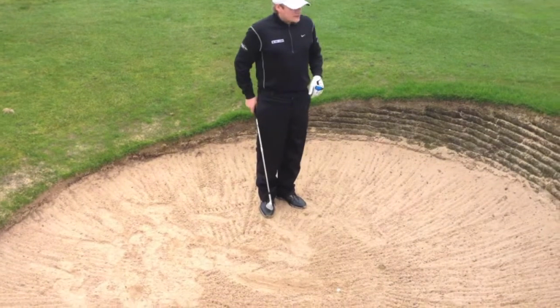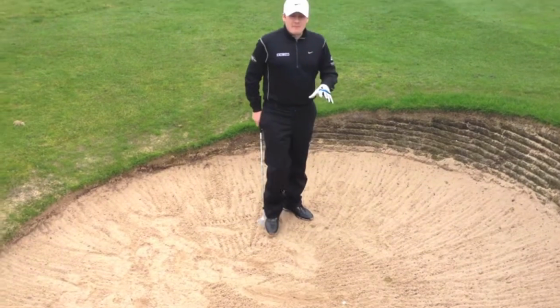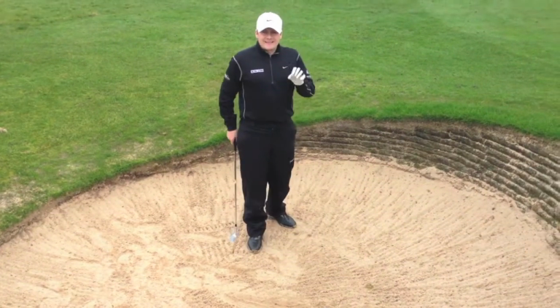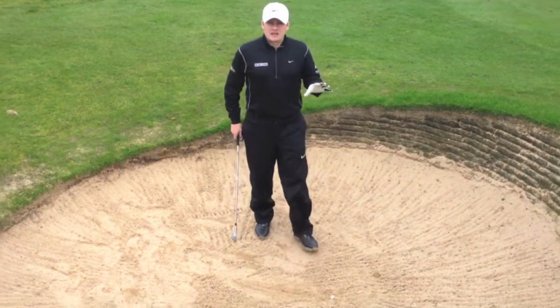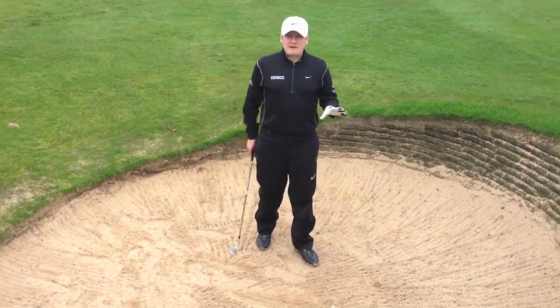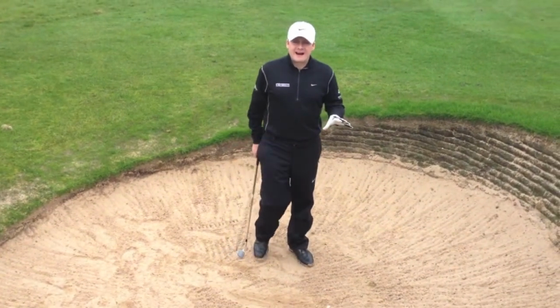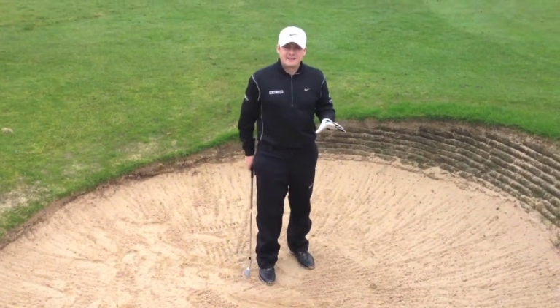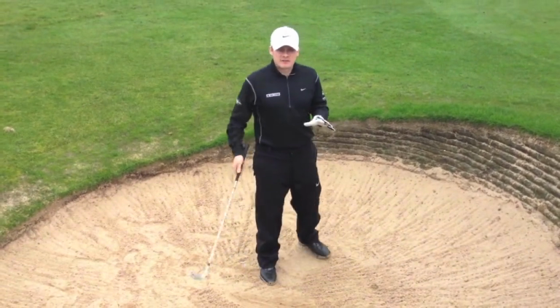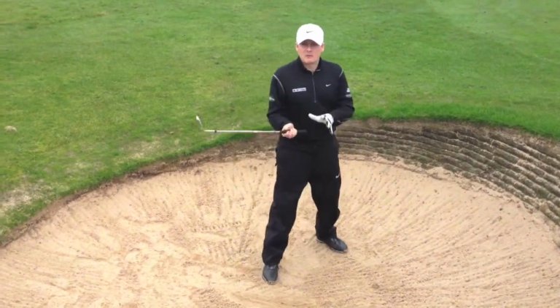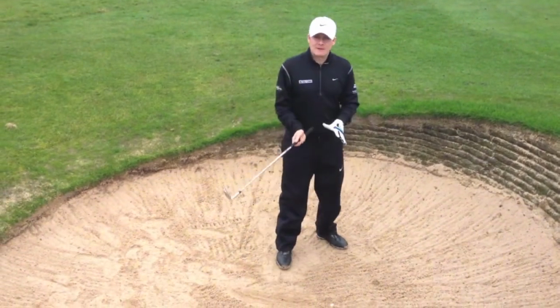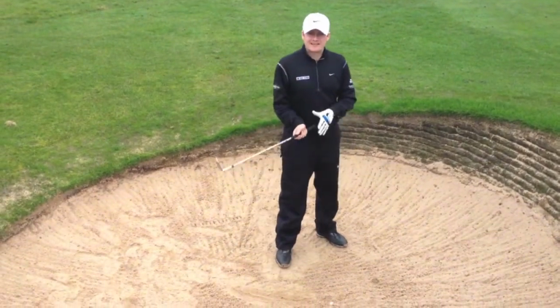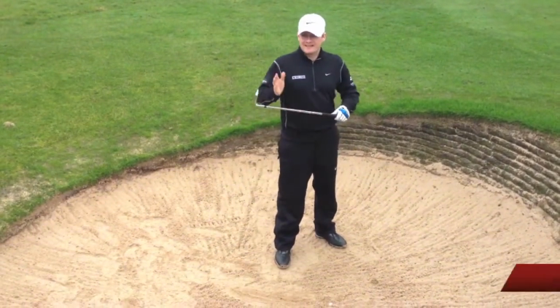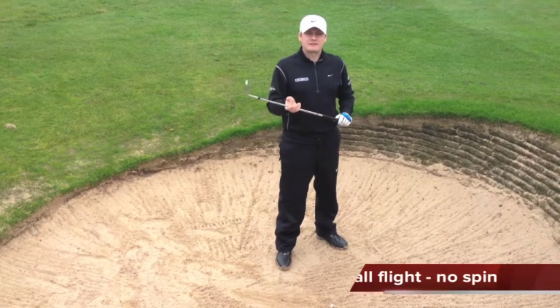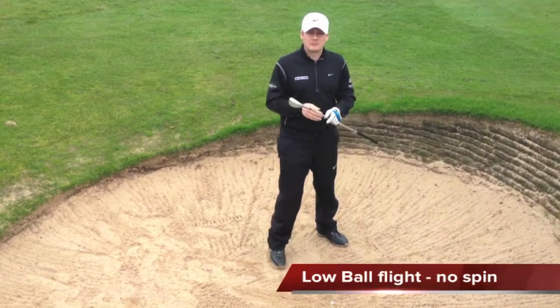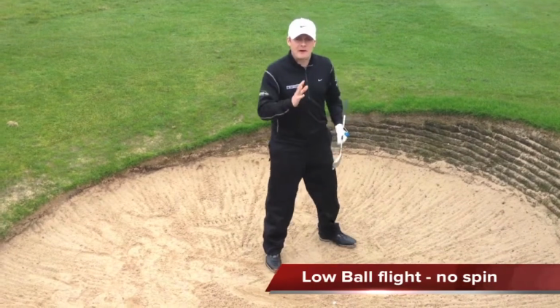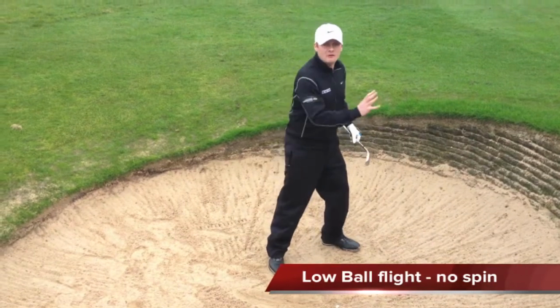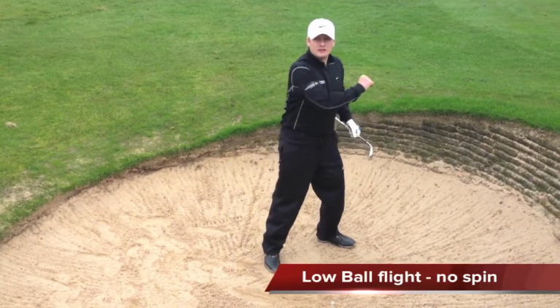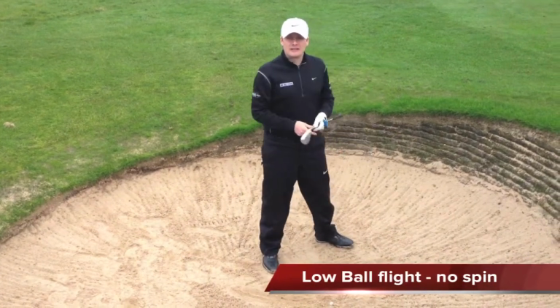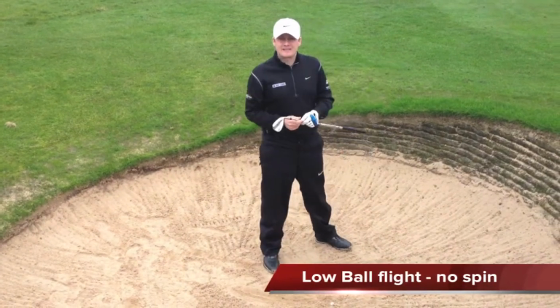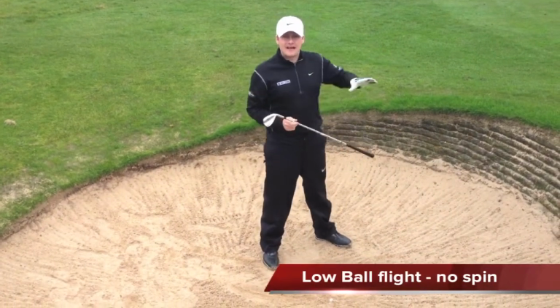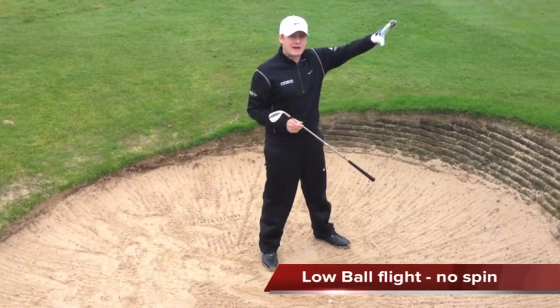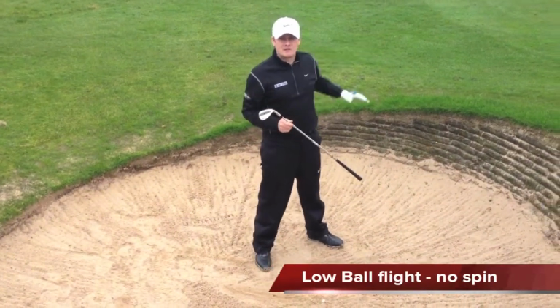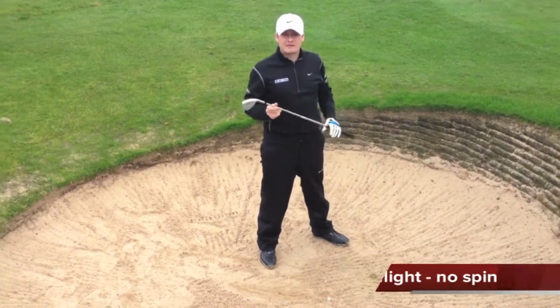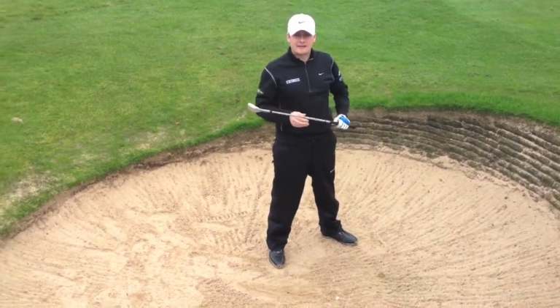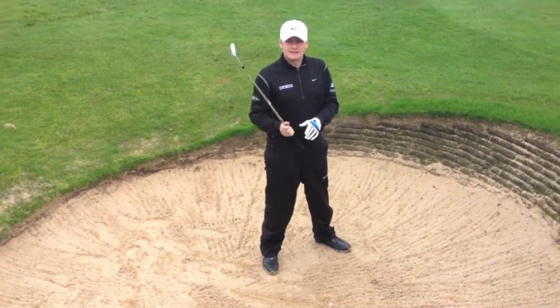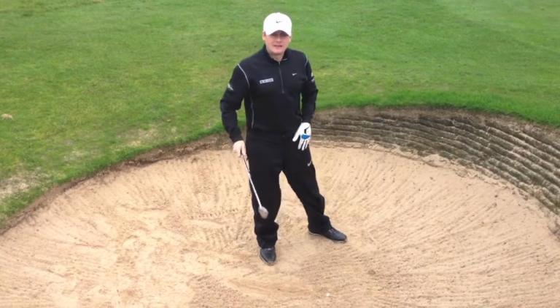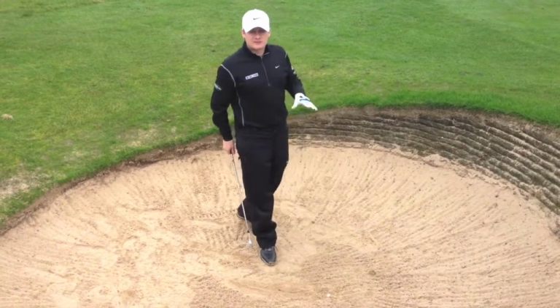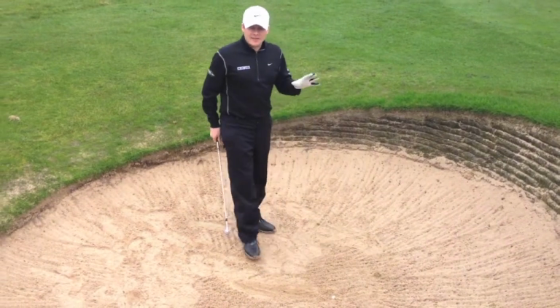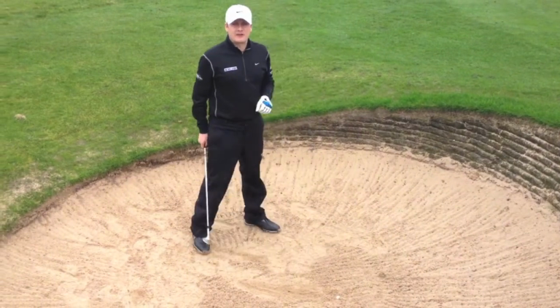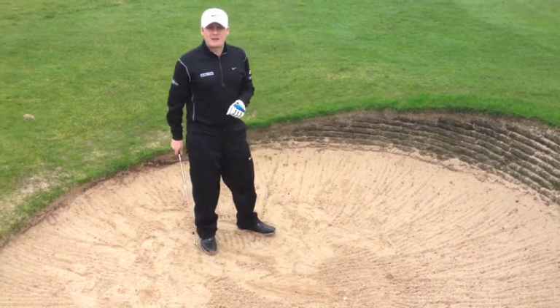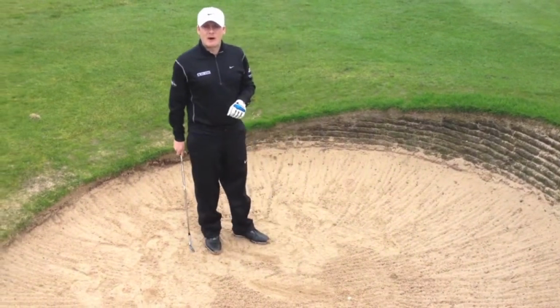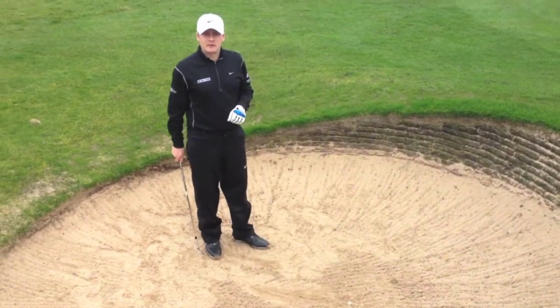Just remember this isn't going to come out very high. Because I've got the ball back in my stance and a less-lofted club, it's going to come out low and release. So allow for plenty of room behind the flag, and generally try to get out of the lower part of the bunker.